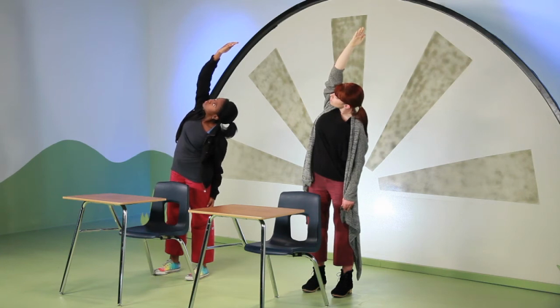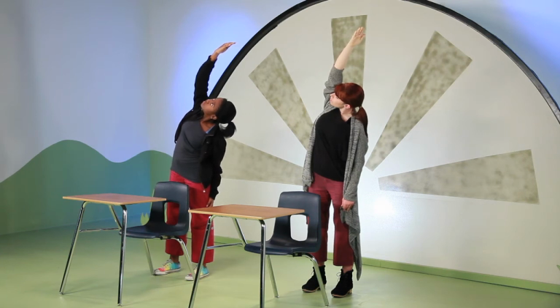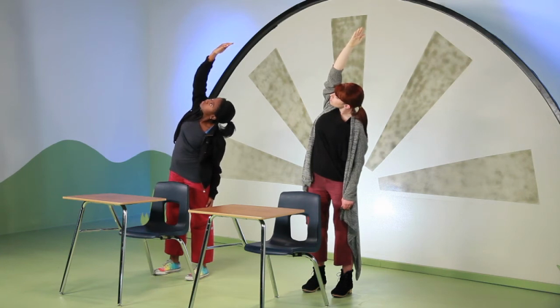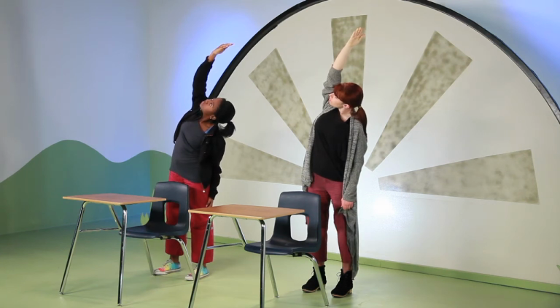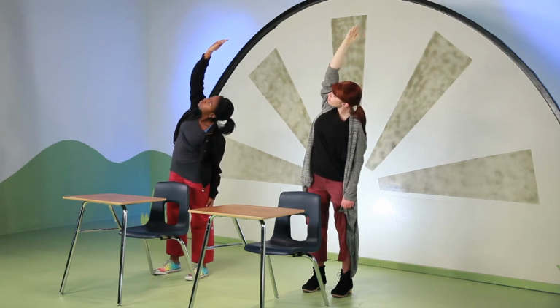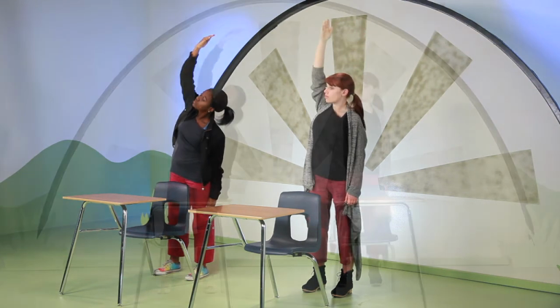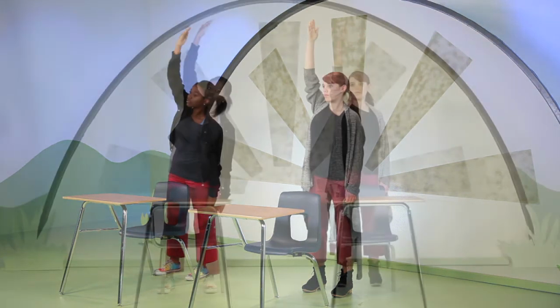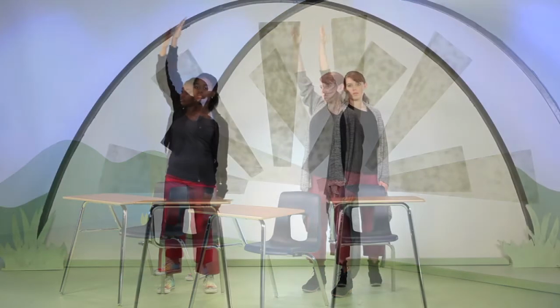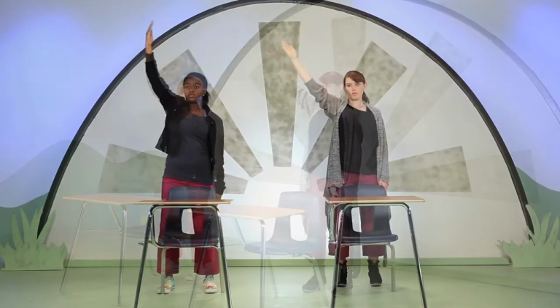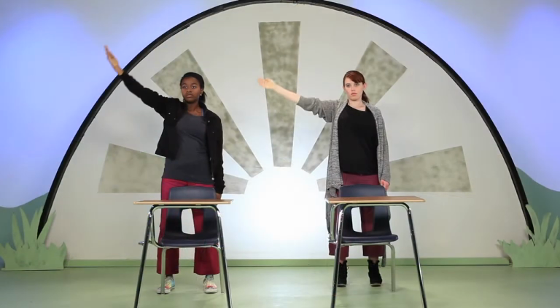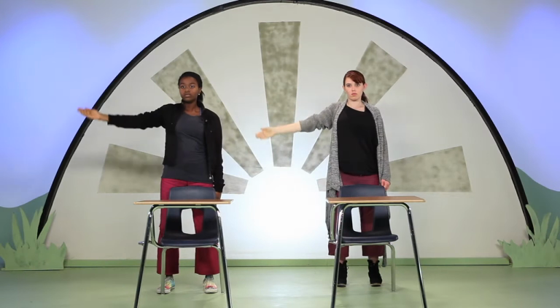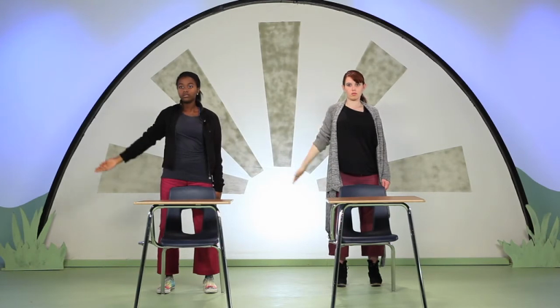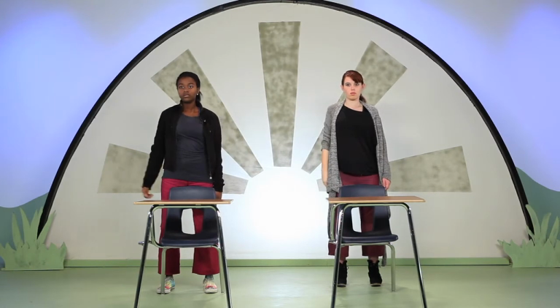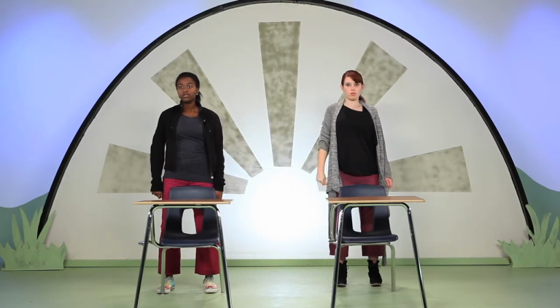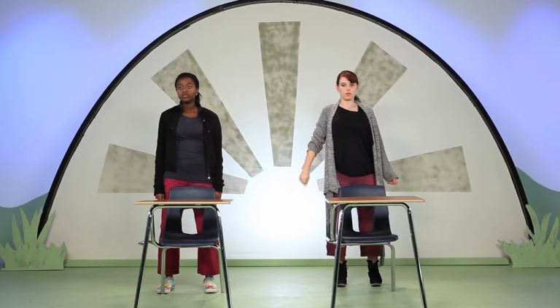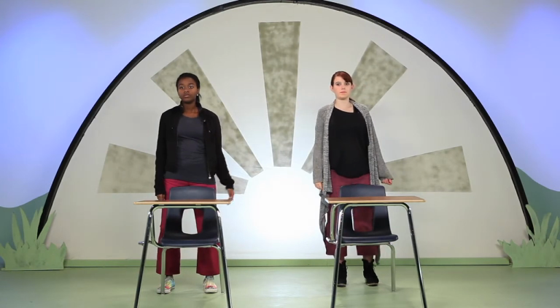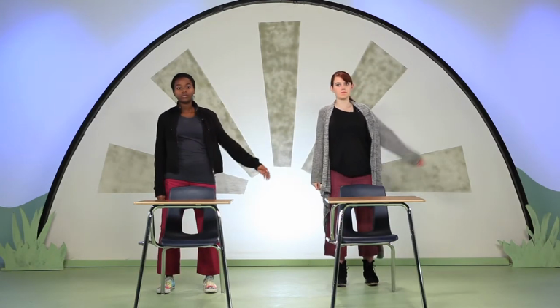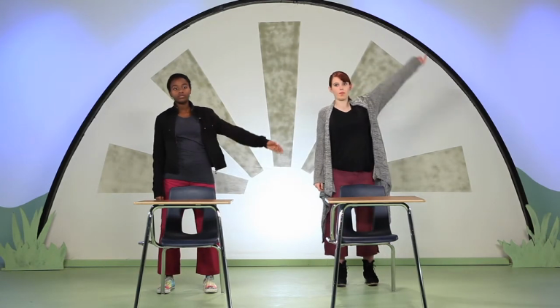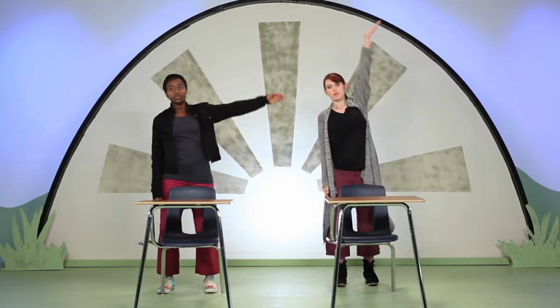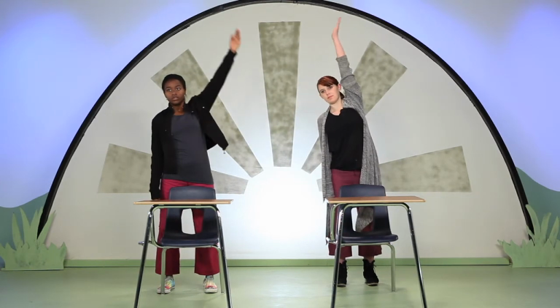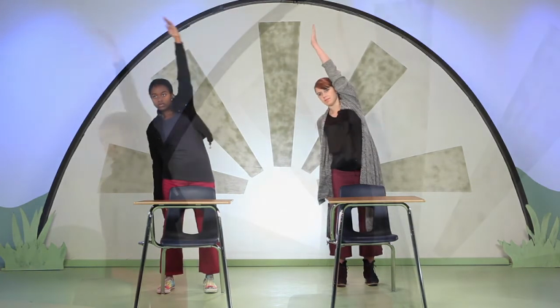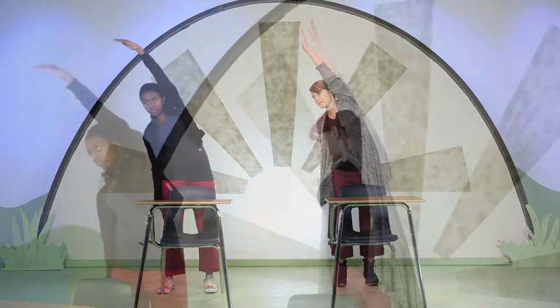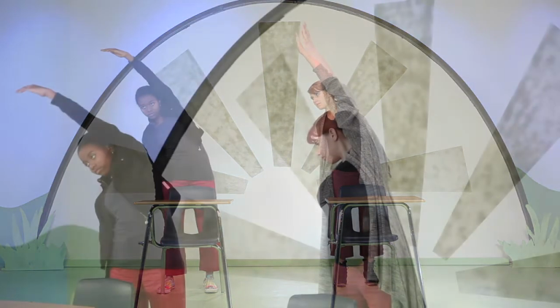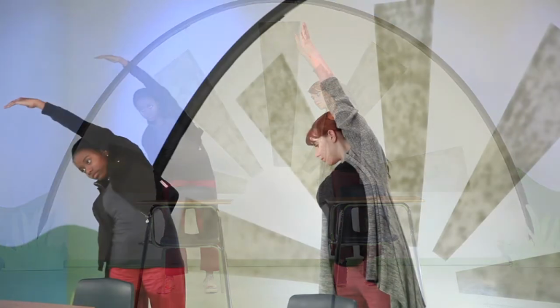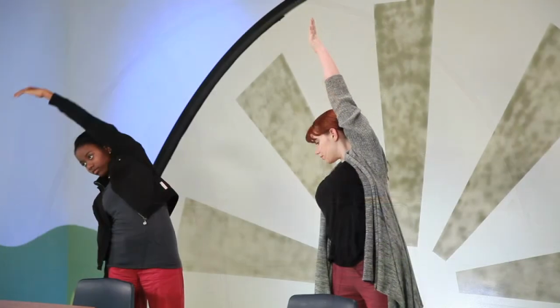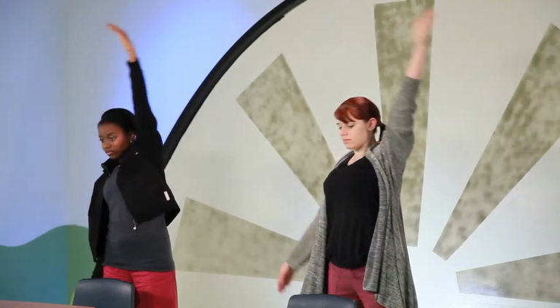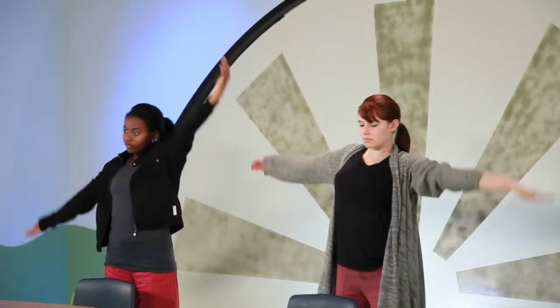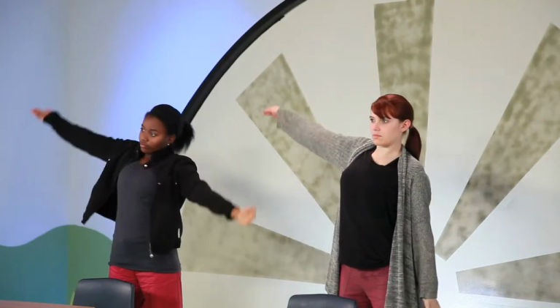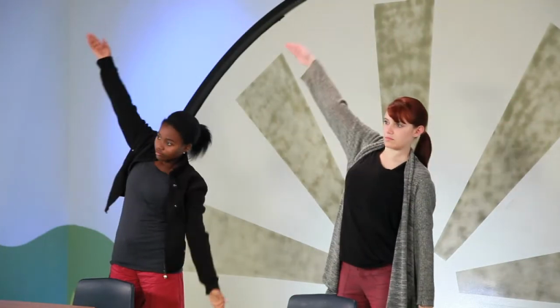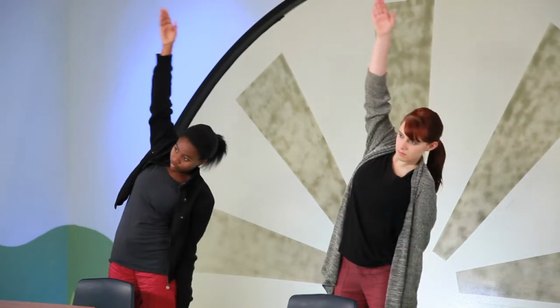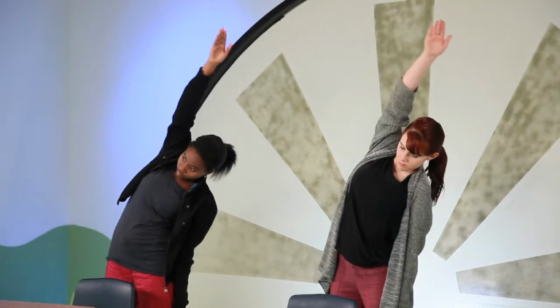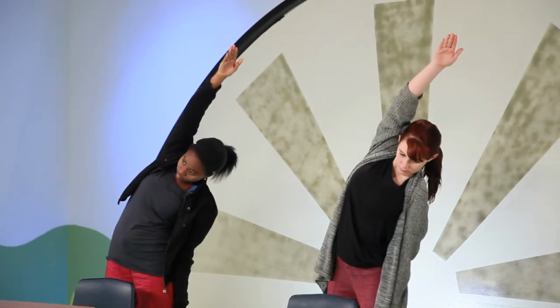Press down into your feet as you lift back up to center. Let's try one breath per side. Inhale, right arm up. Exhale, side bend. Inhale, left arm lifts. Exhale, side bend.